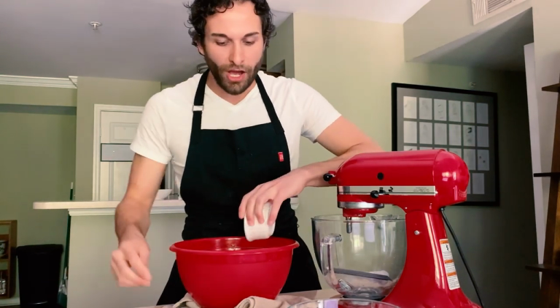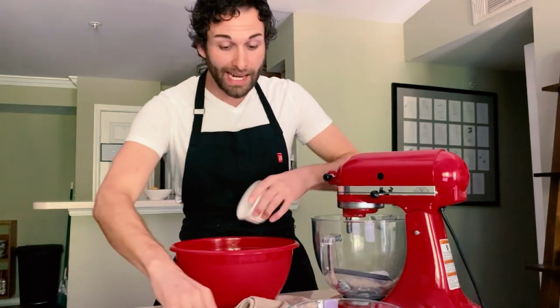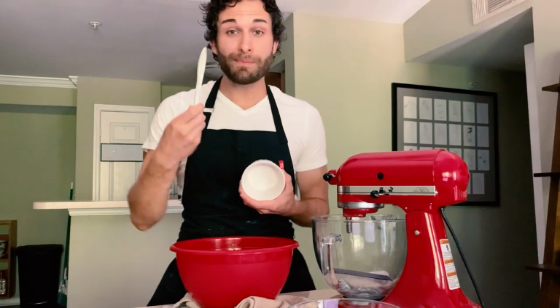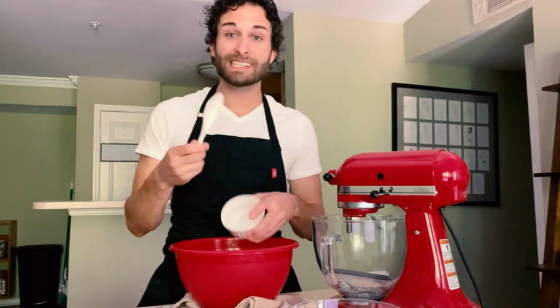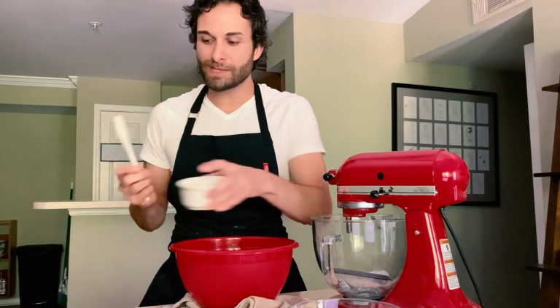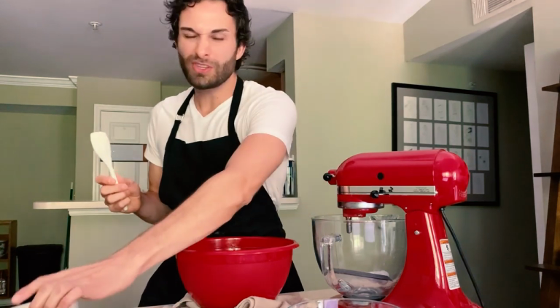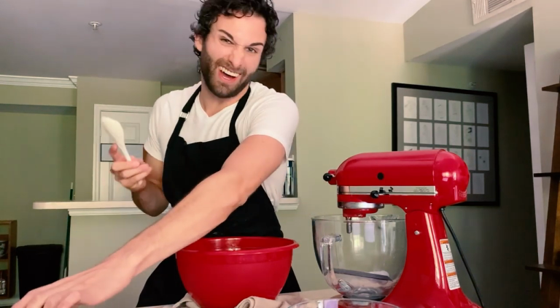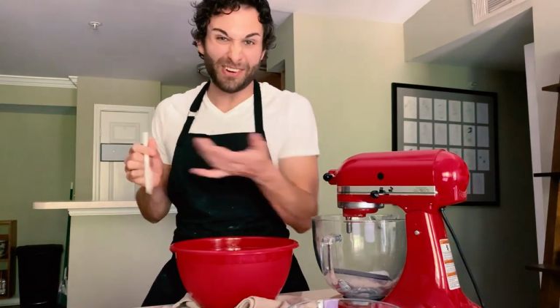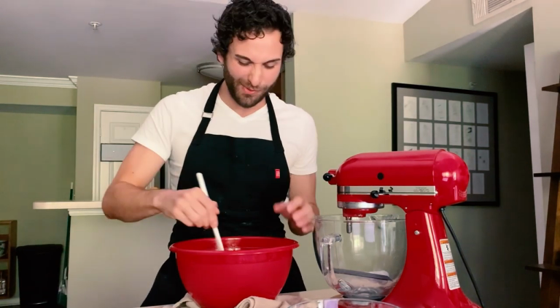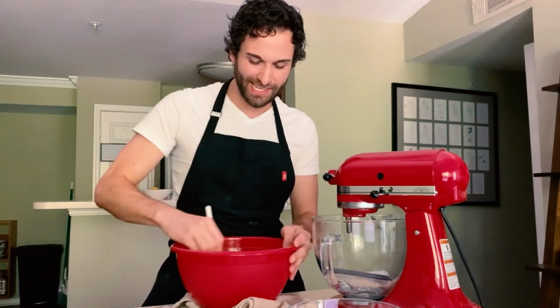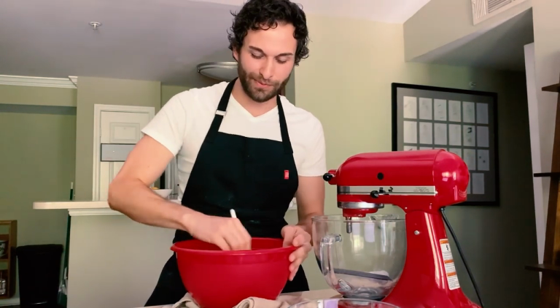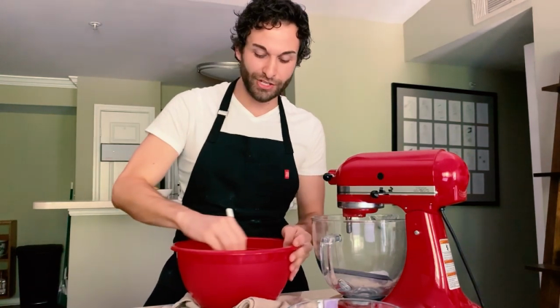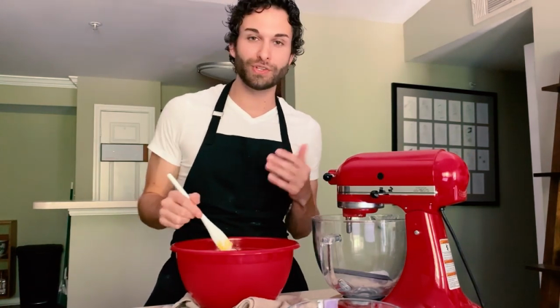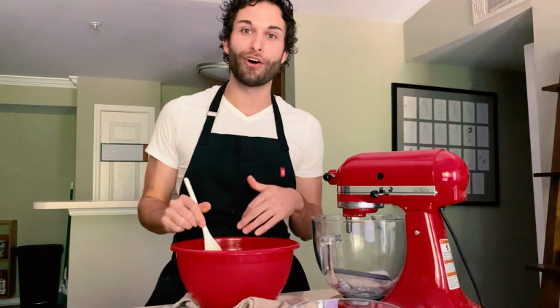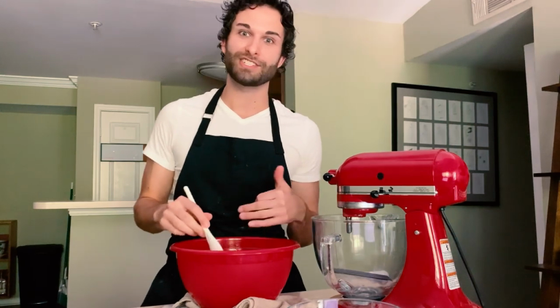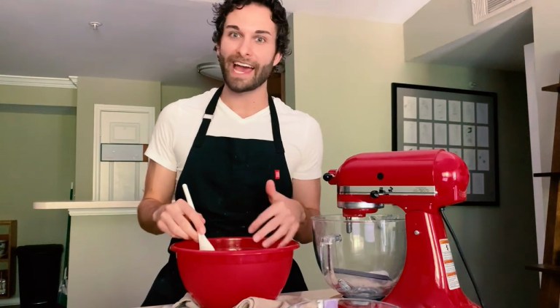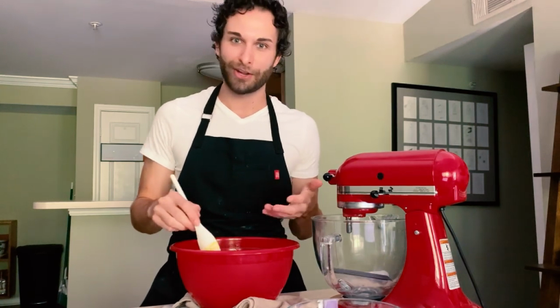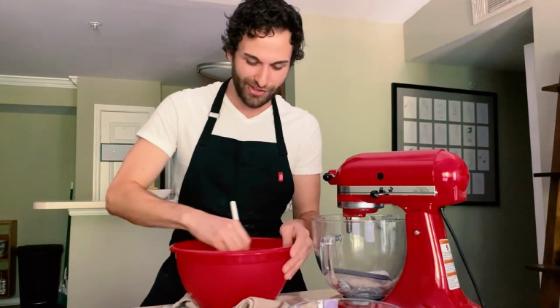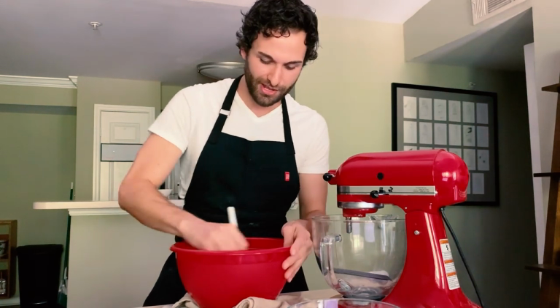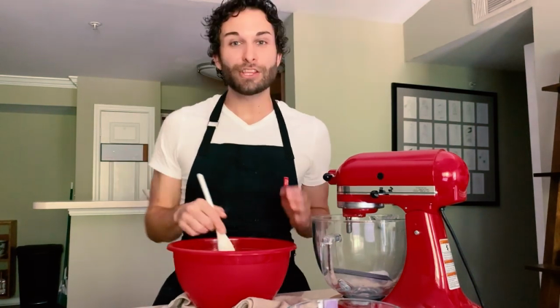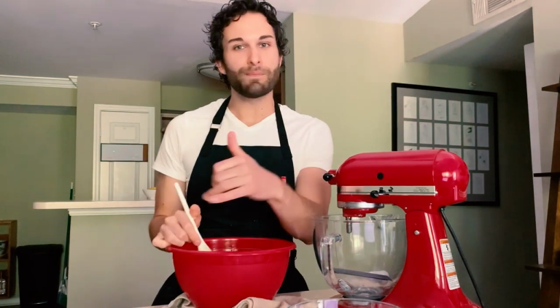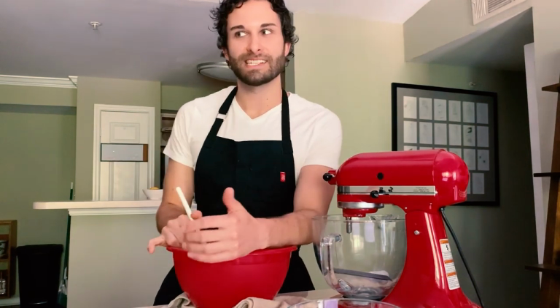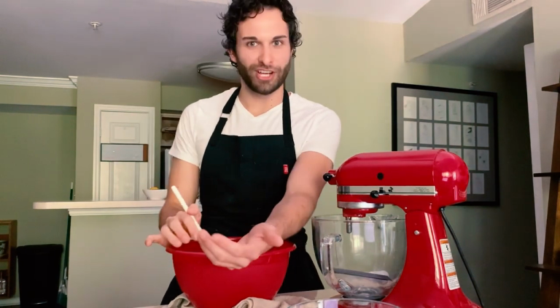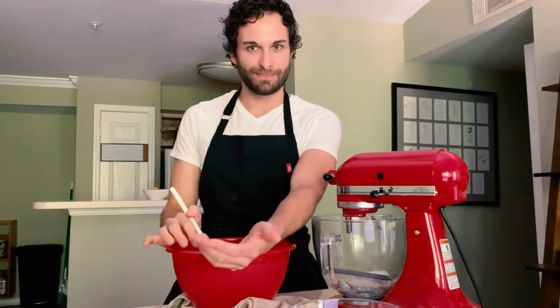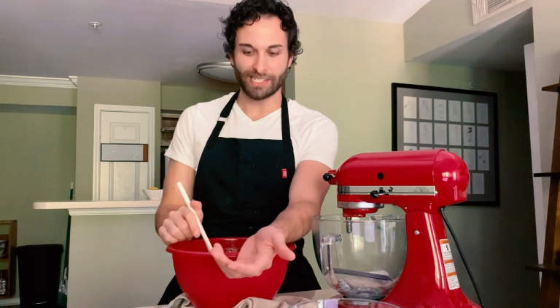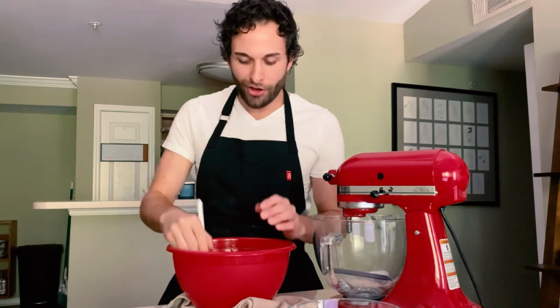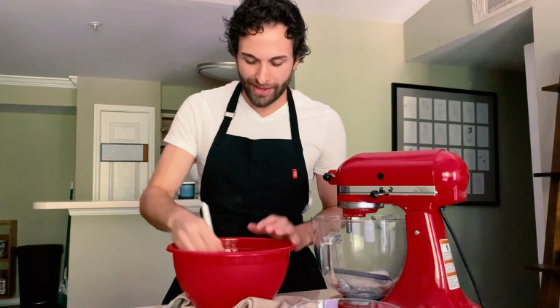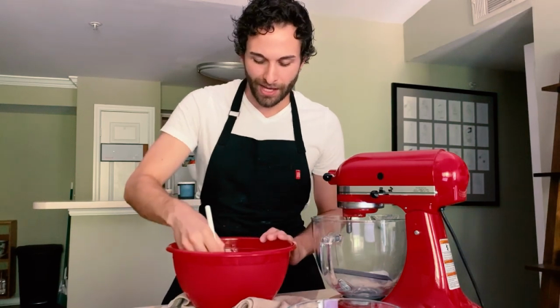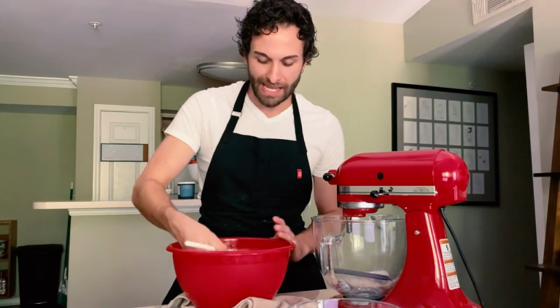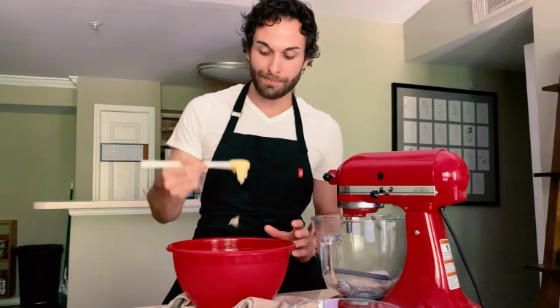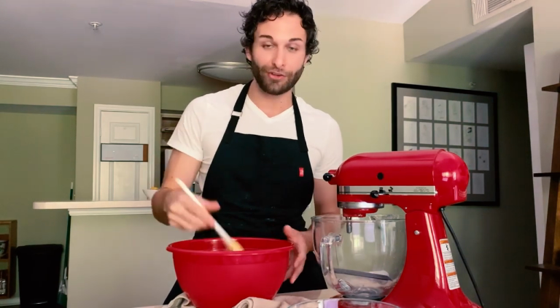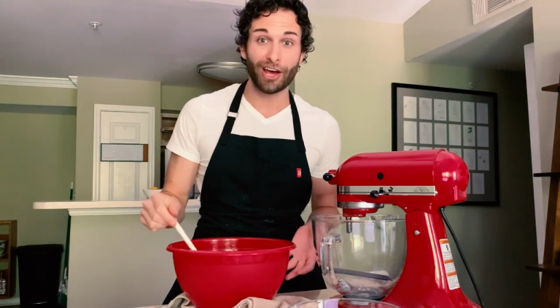I'm just going to mix these together with a spoon. You honestly don't even need a whisk, because the sugar will dissolve into the egg and the butter. You just want to mix it until it's just starting to dissolve and it becomes a light pale yellow color.